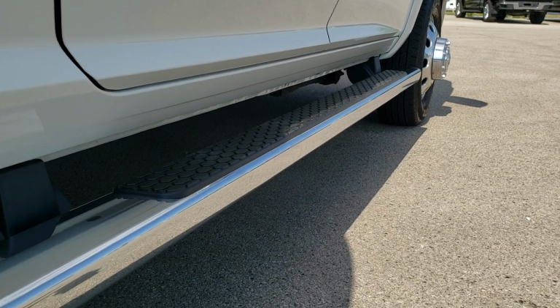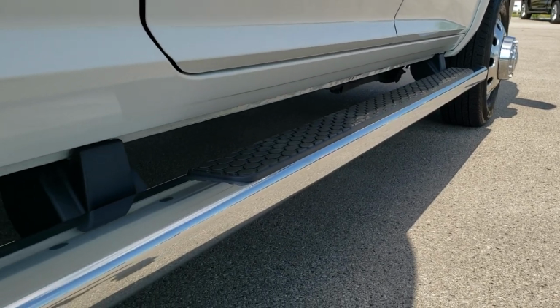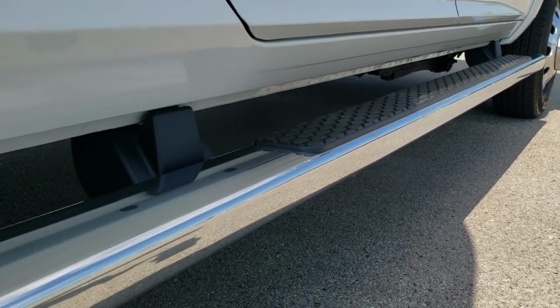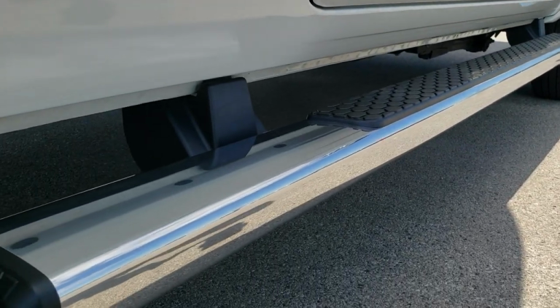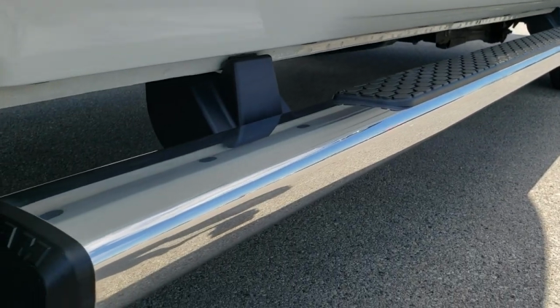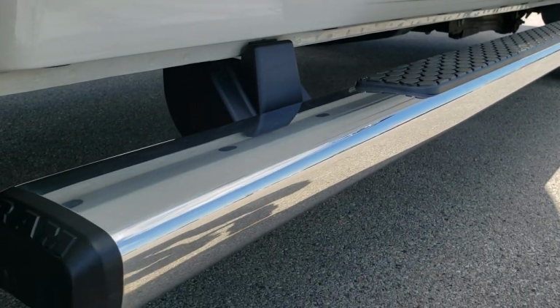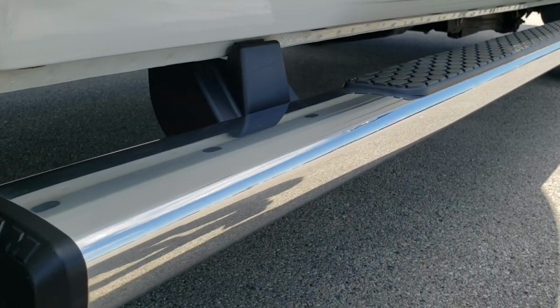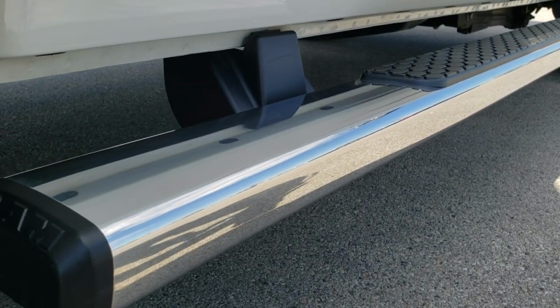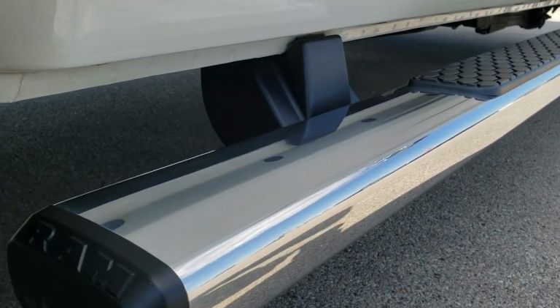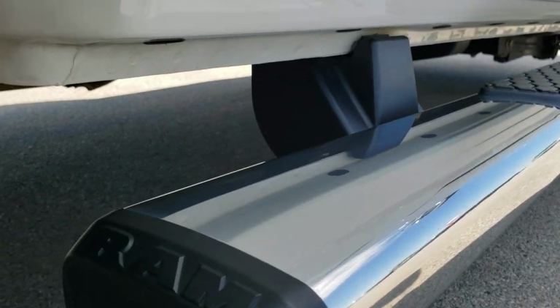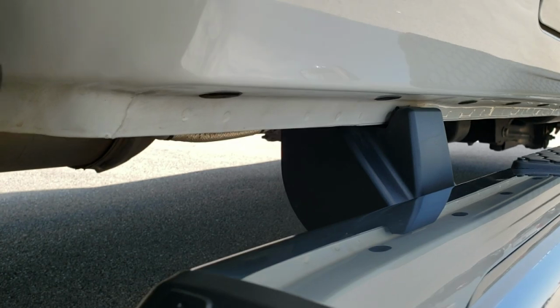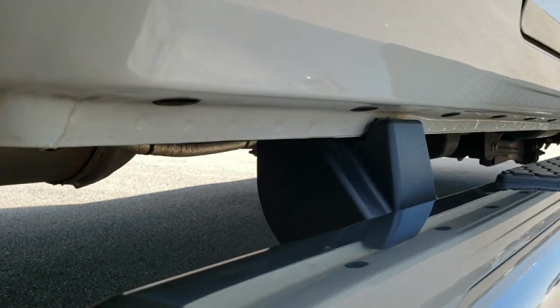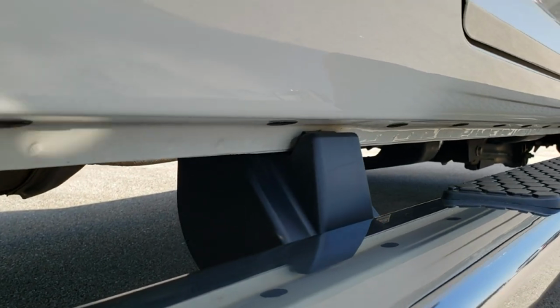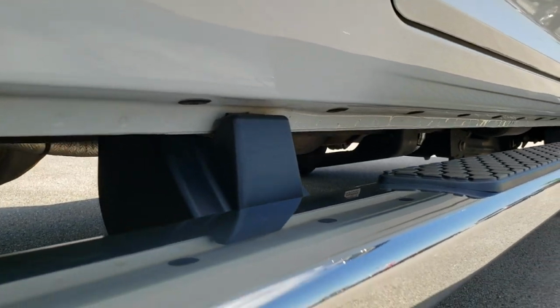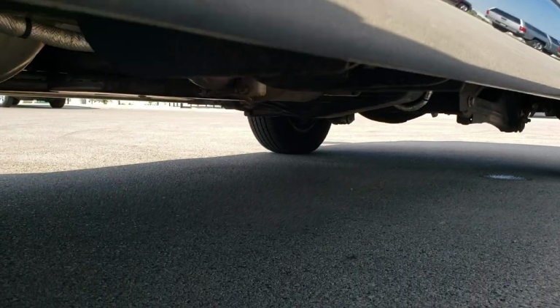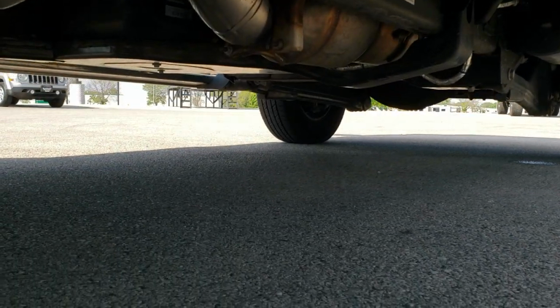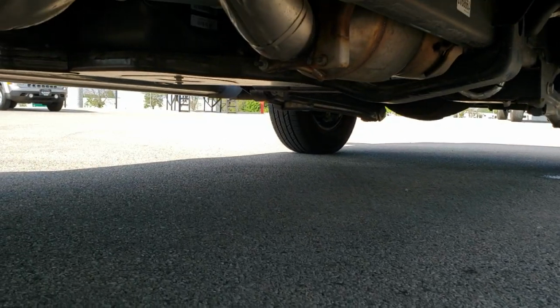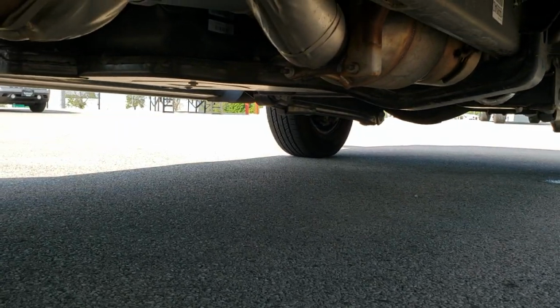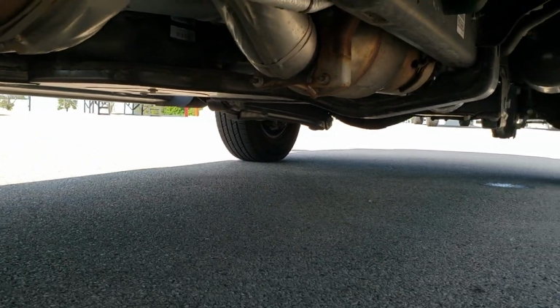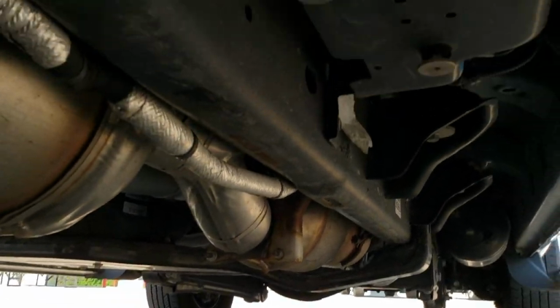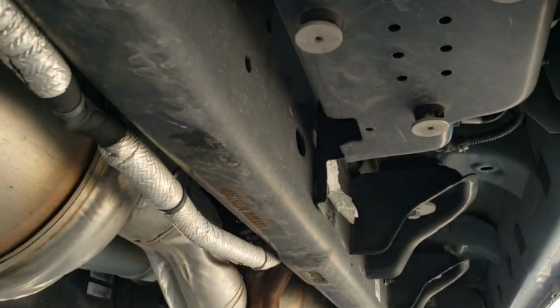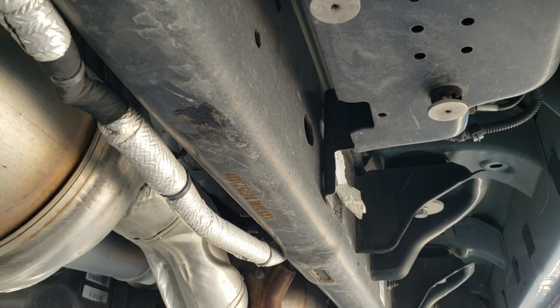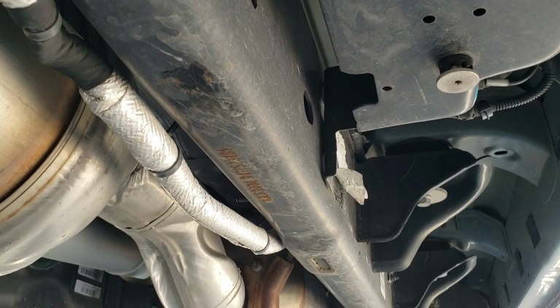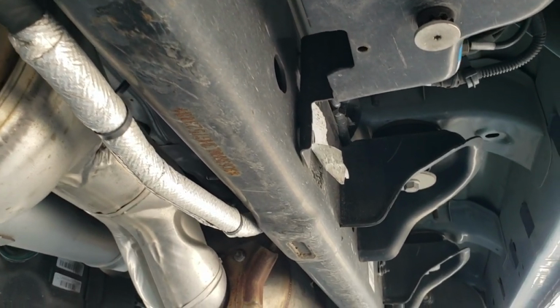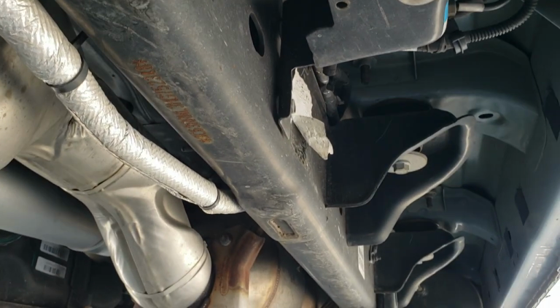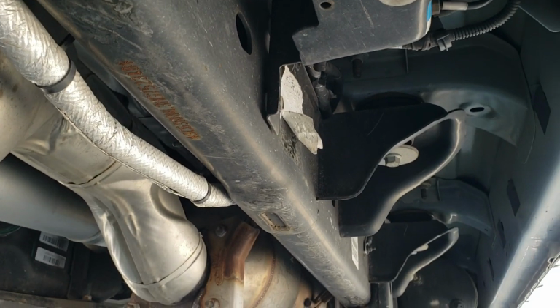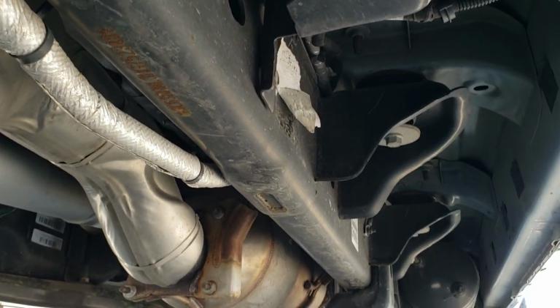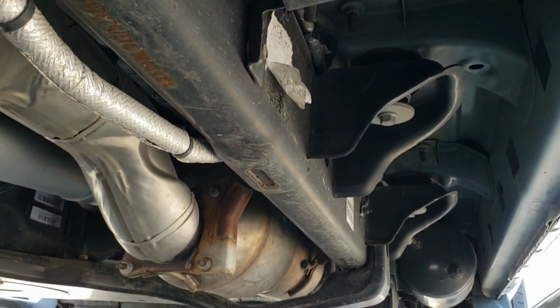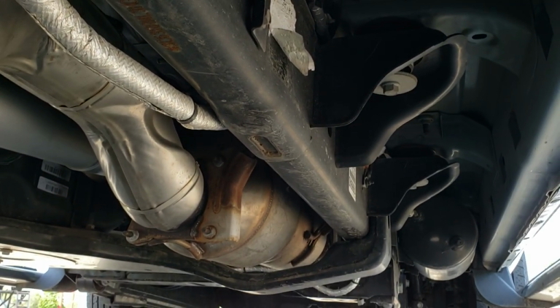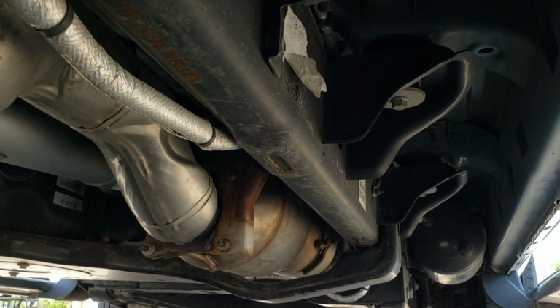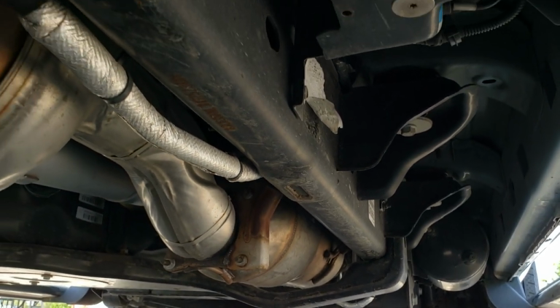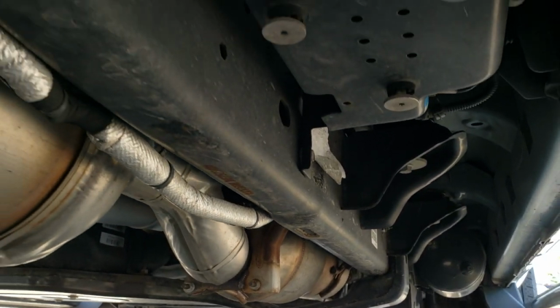Notice it does have the chrome trim step bars. The lower rockers all look really great. The frame and underbody on this truck is in exceptionally clean condition. It does have all the remaining factory exhaust on it.